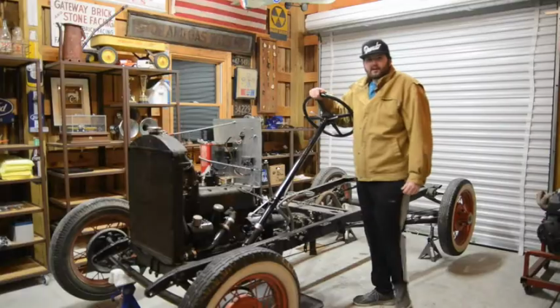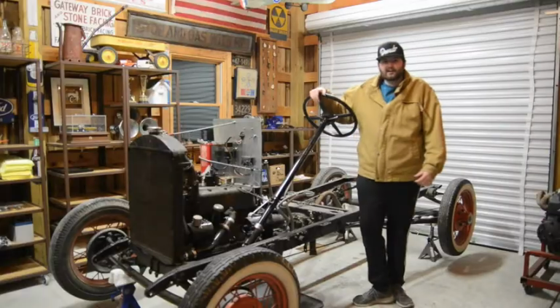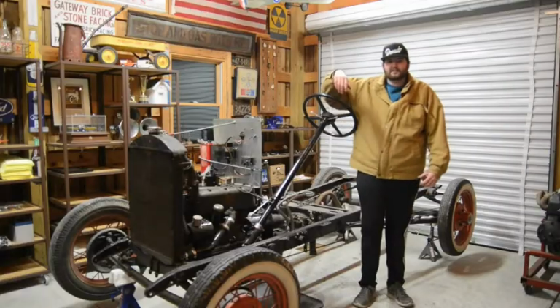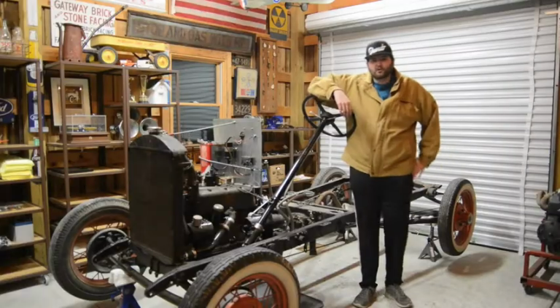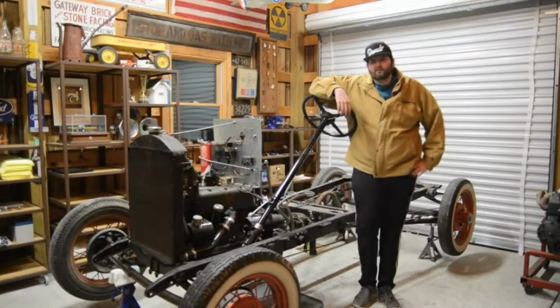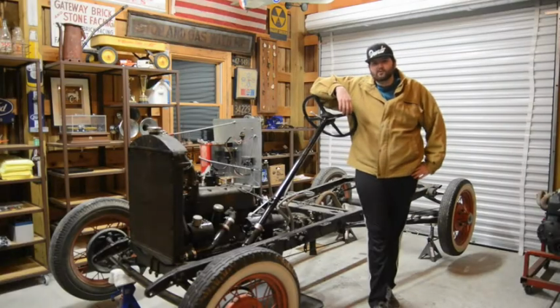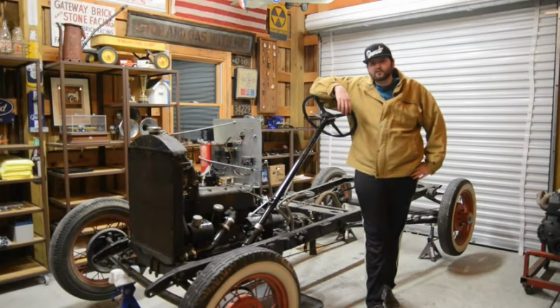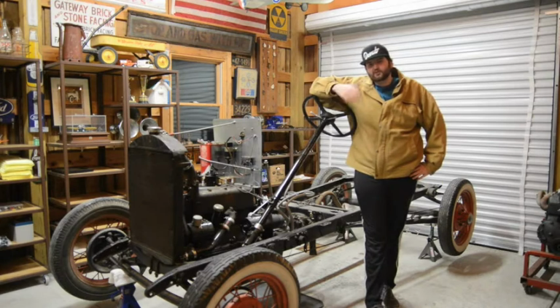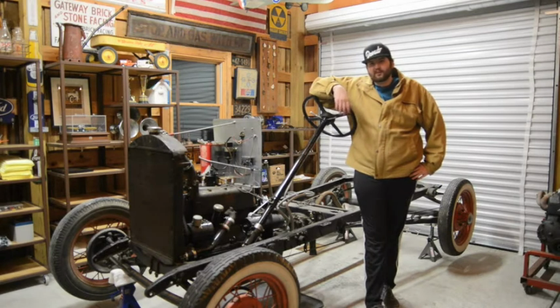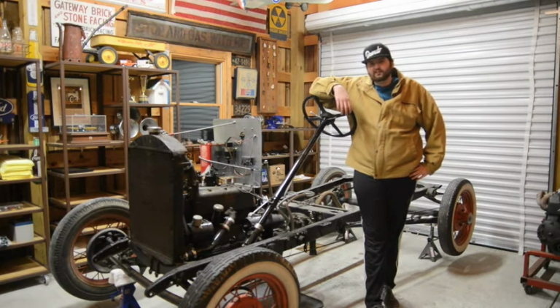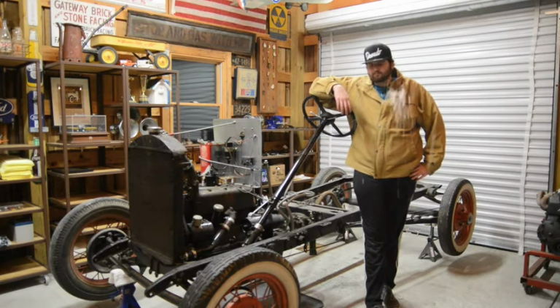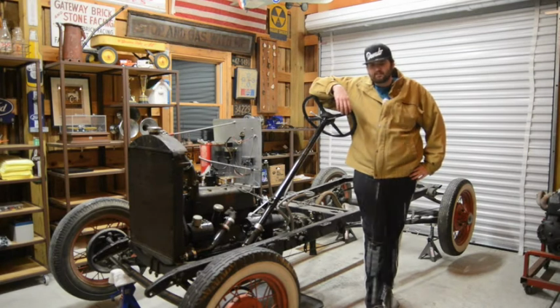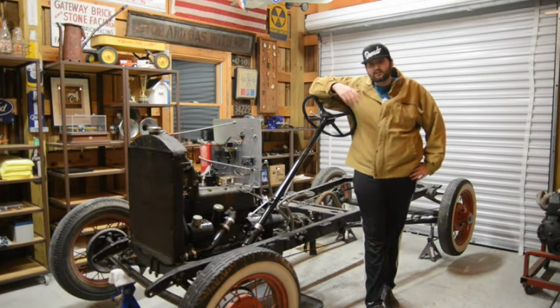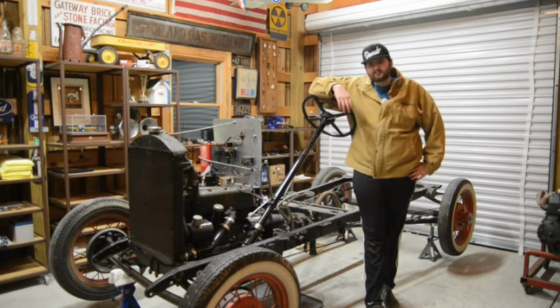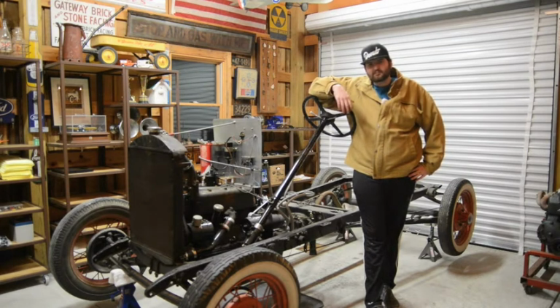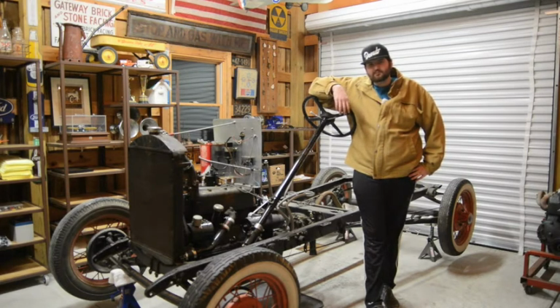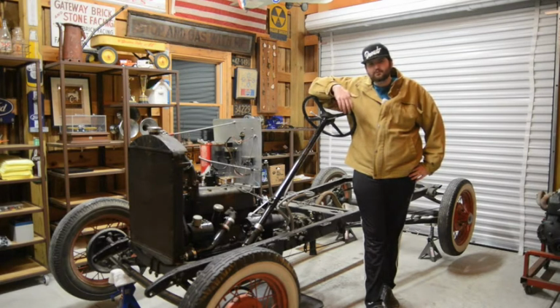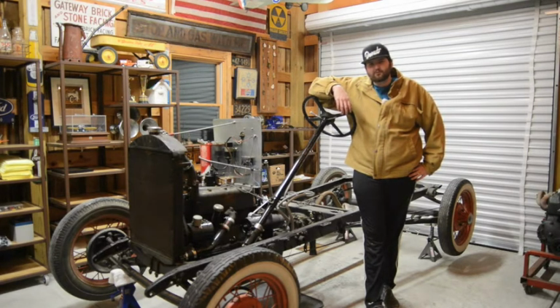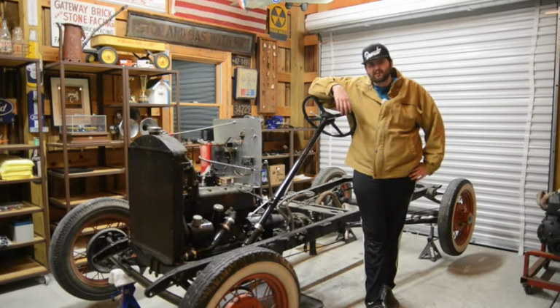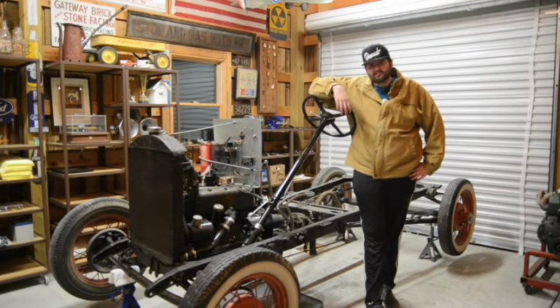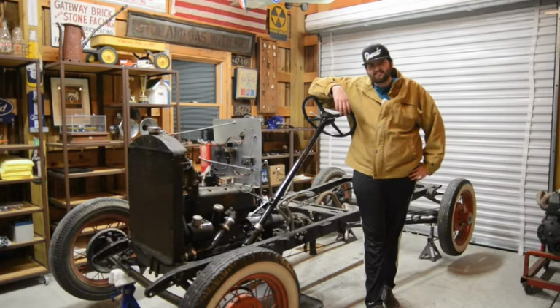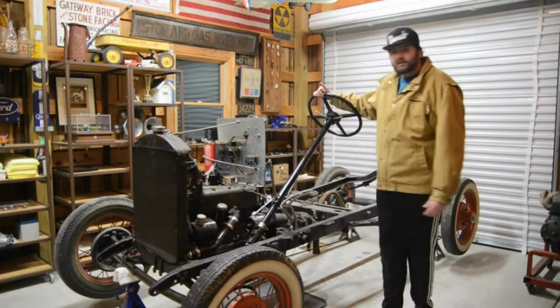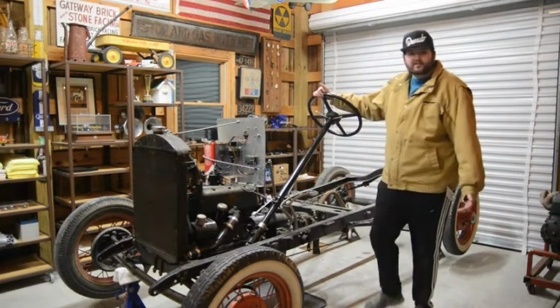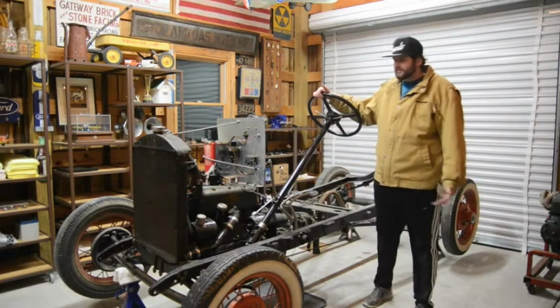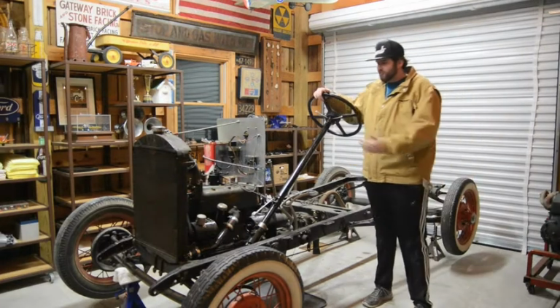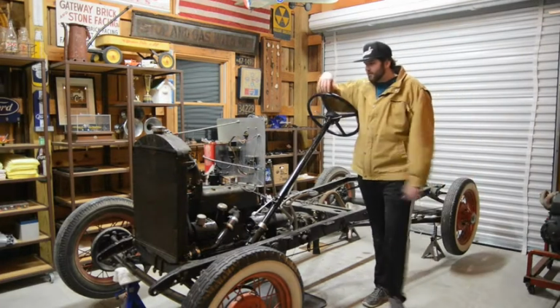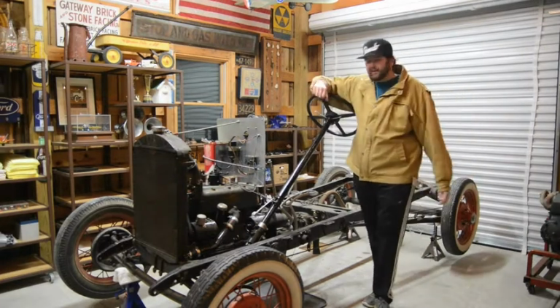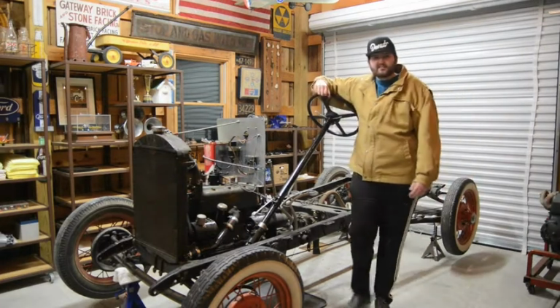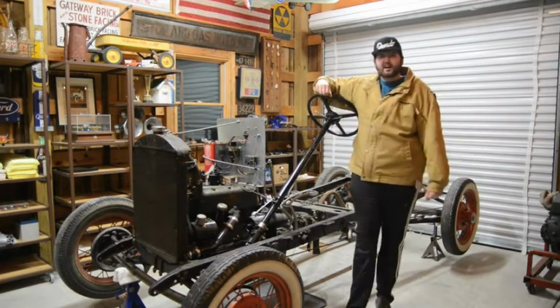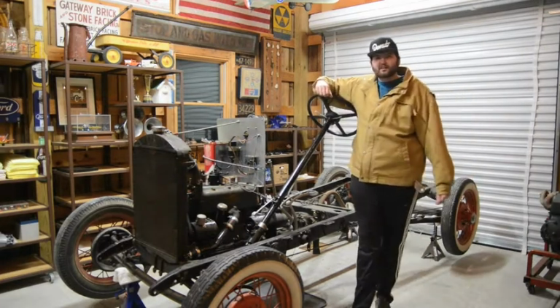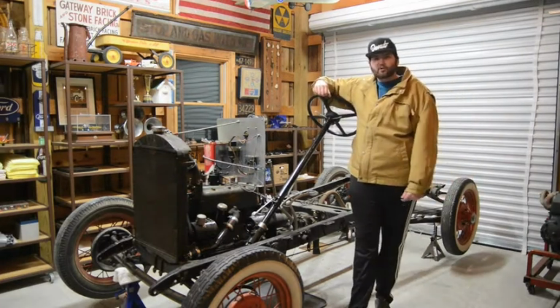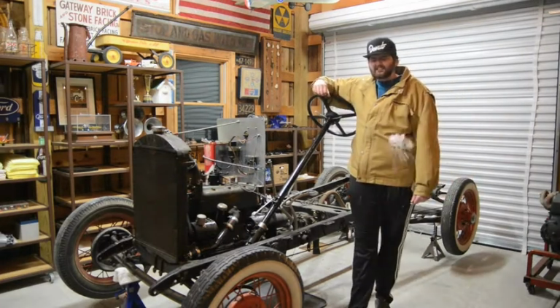Hey guys, sorry, we have a hole in our roof. So if any ice comes in, that's normal, okay? This is a Ford Model A.